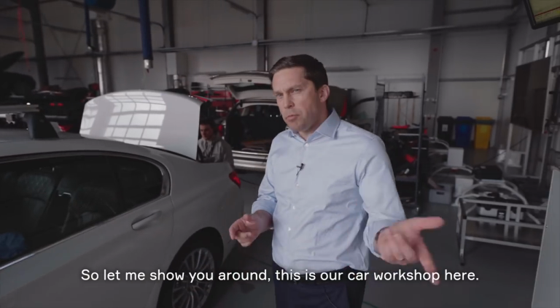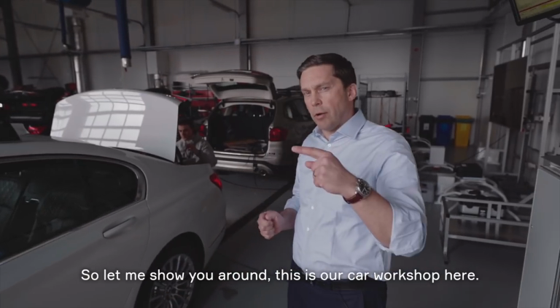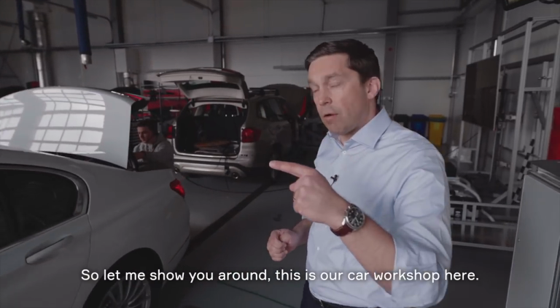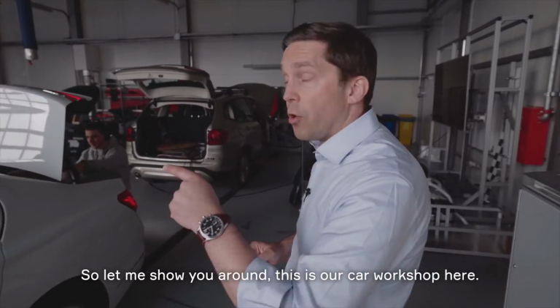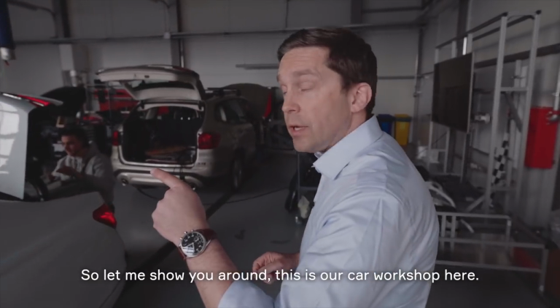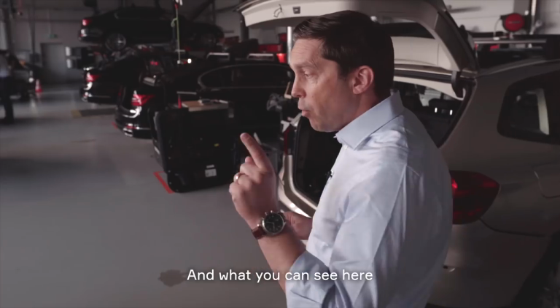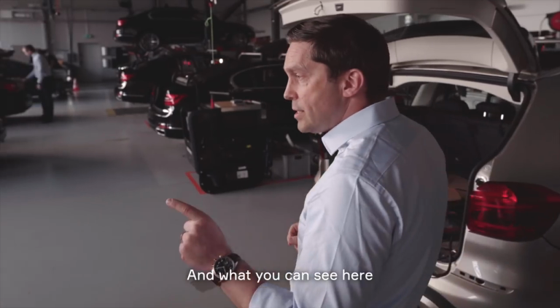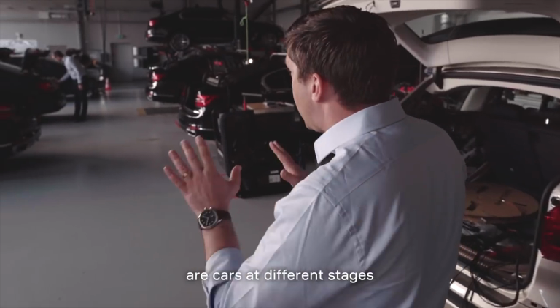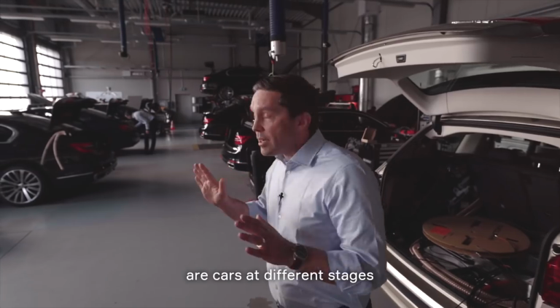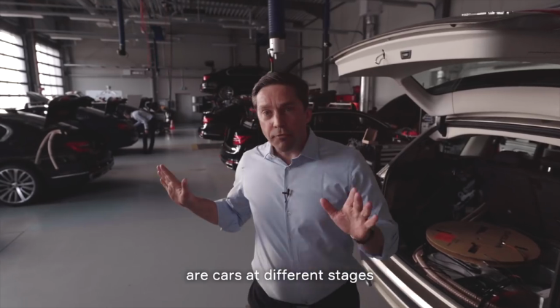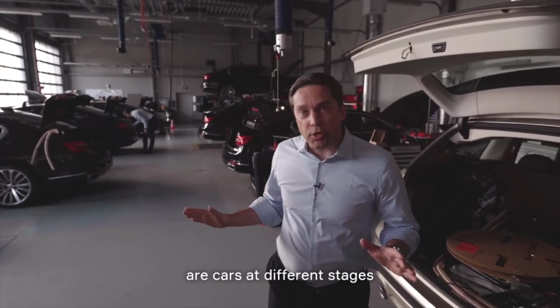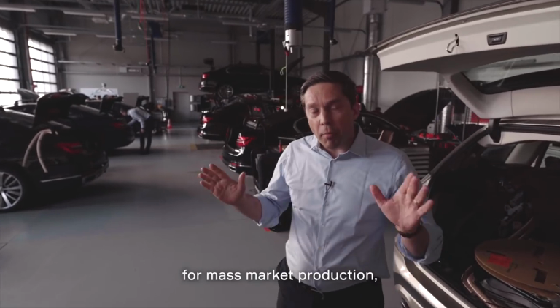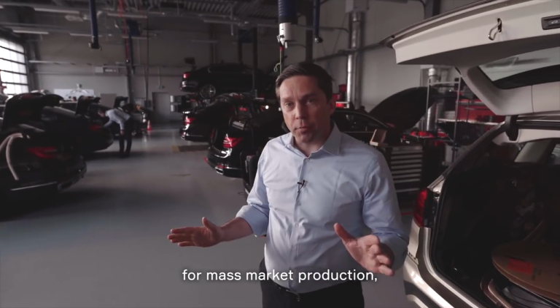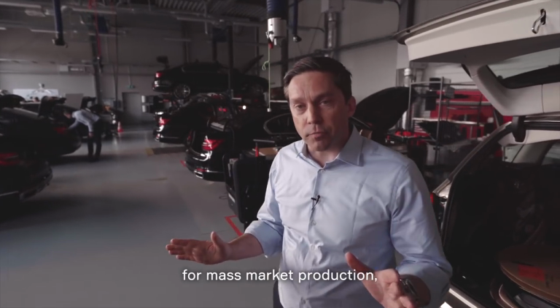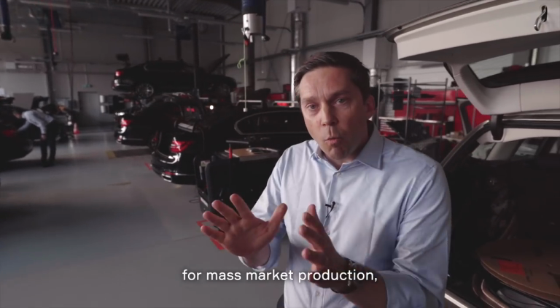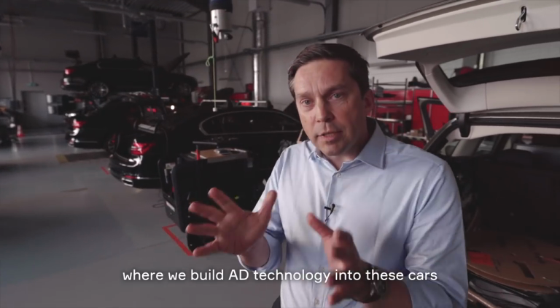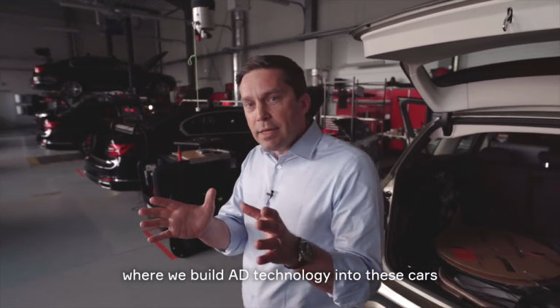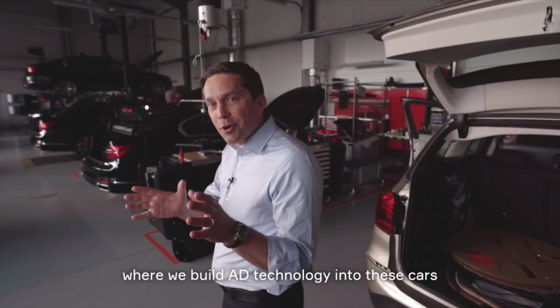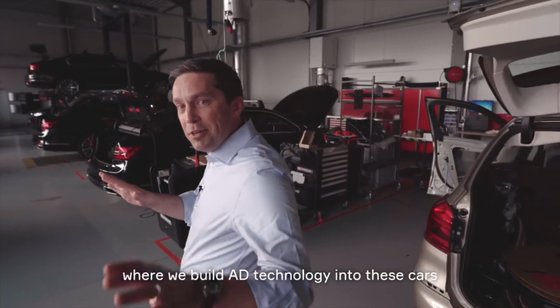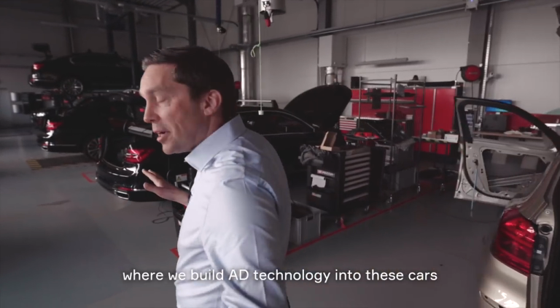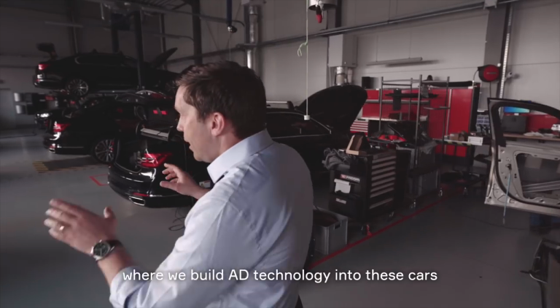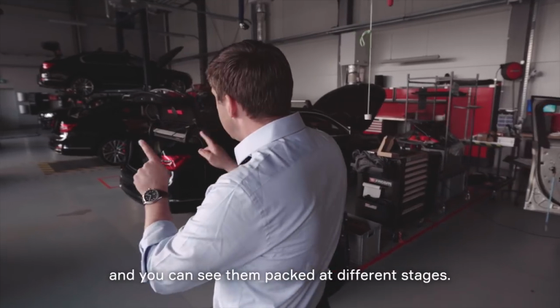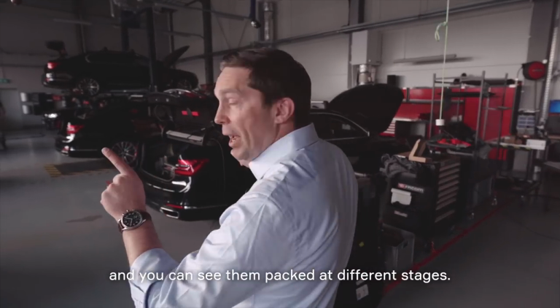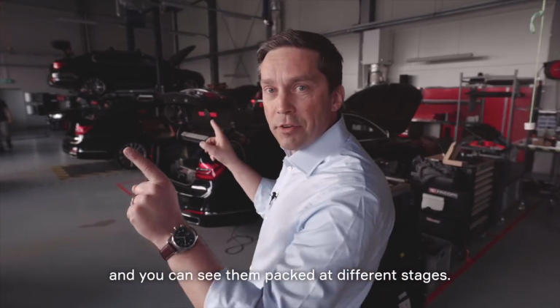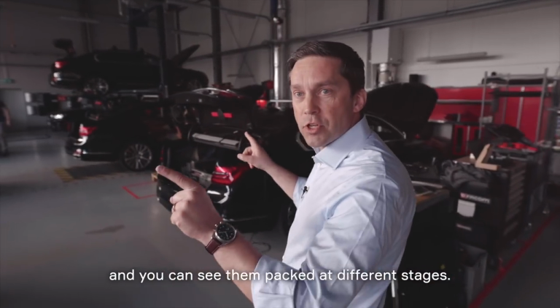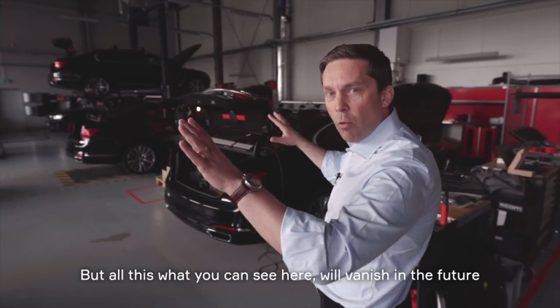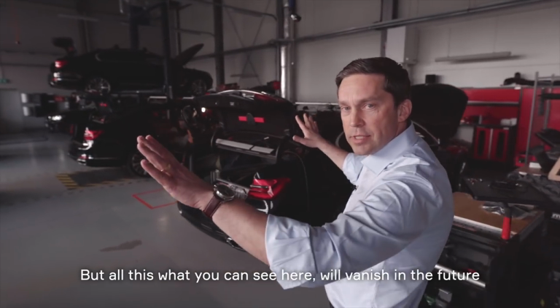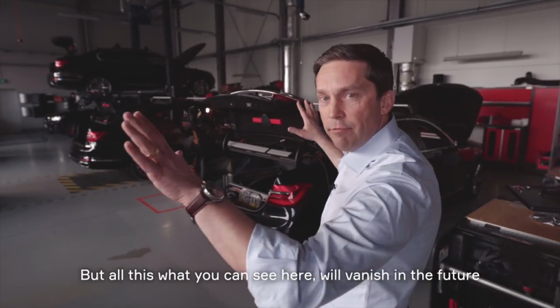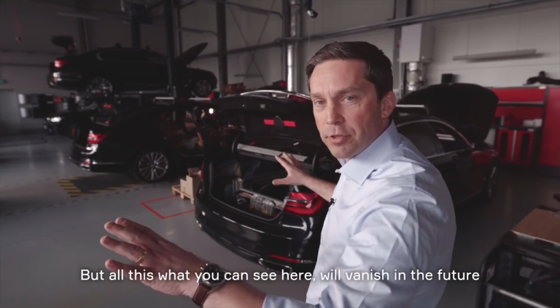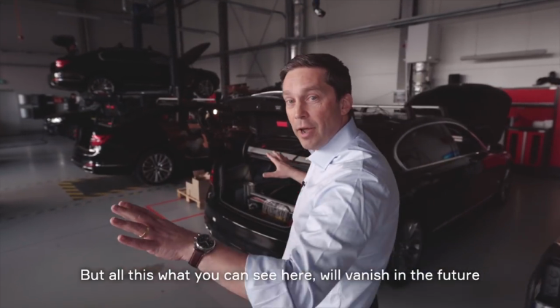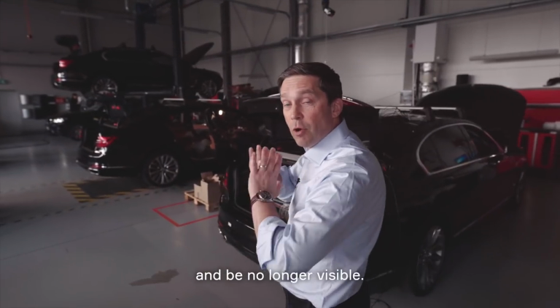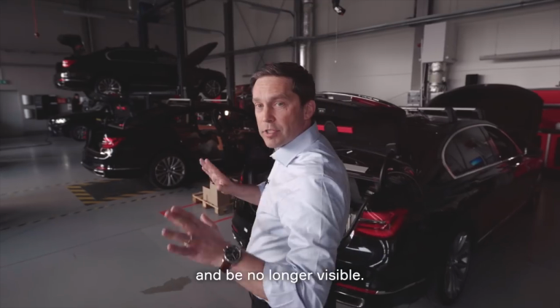Let me show you around. This is our car workshop here. And what you can see are cars at different stages for mass micro production where we build AD technology into these cars. You can see them packed at different stages, but all of this will vanish in the future and be no longer visible.